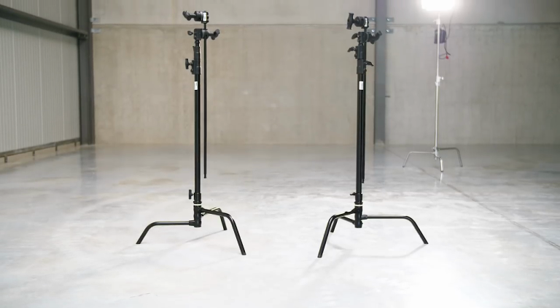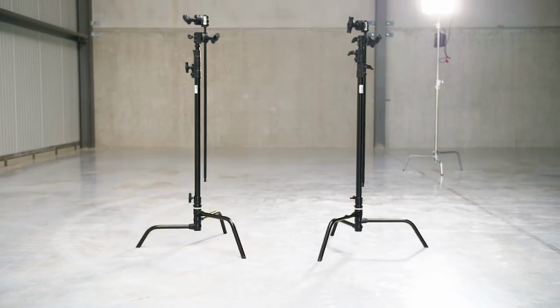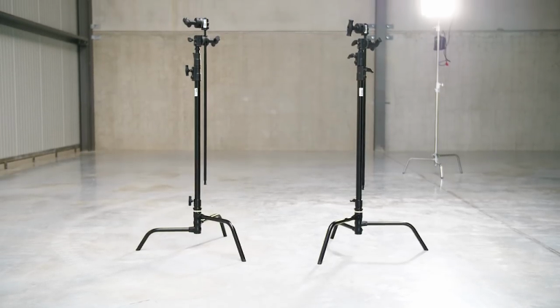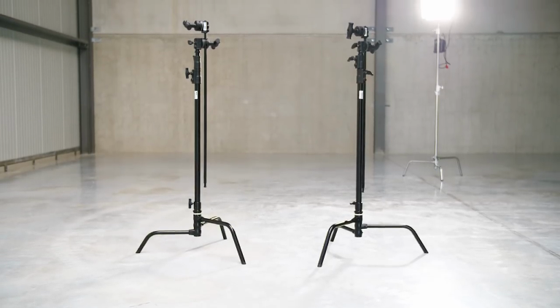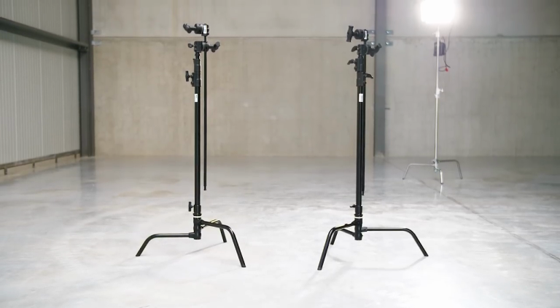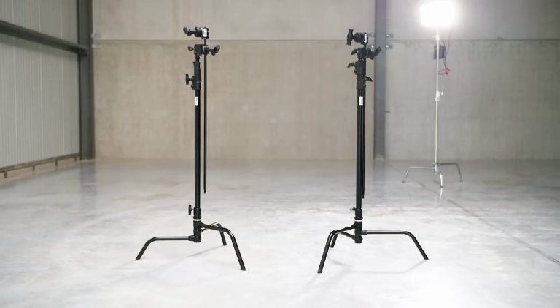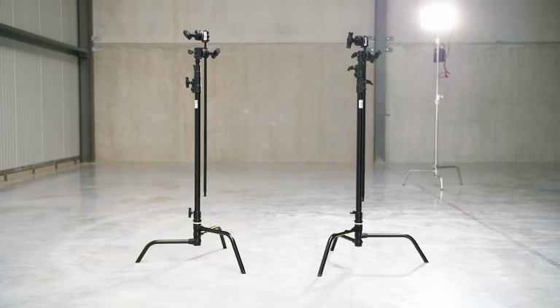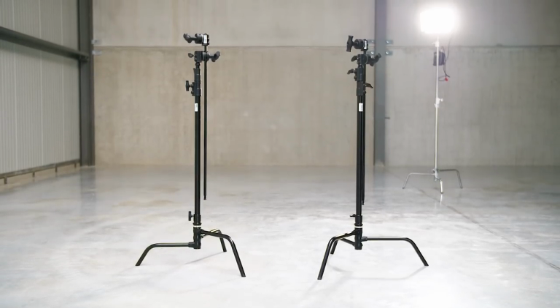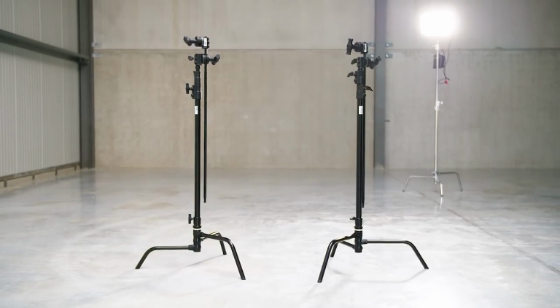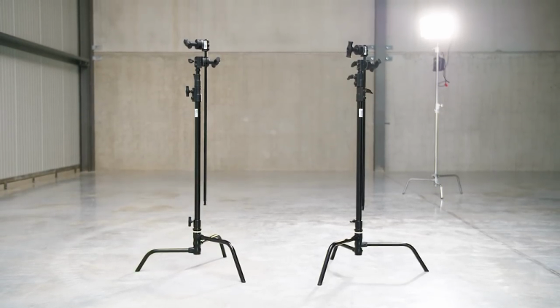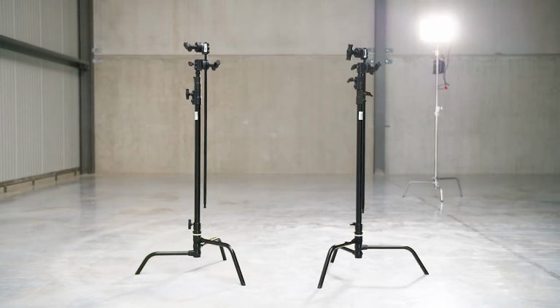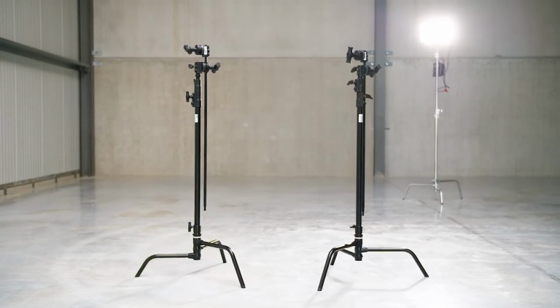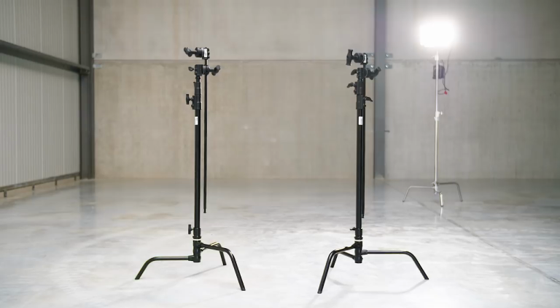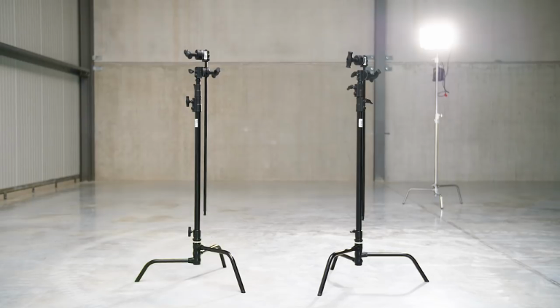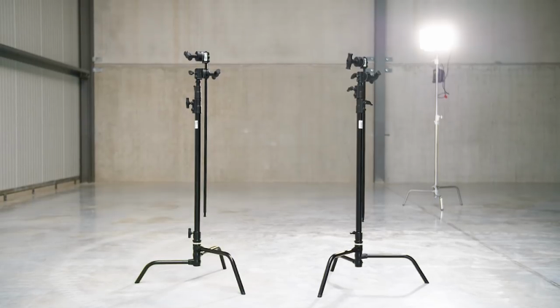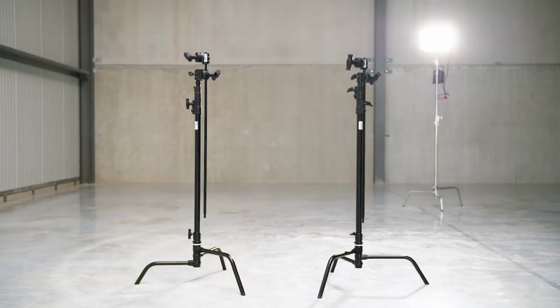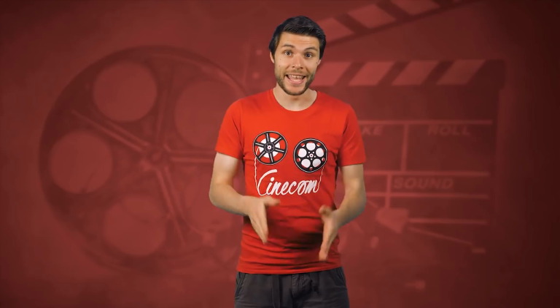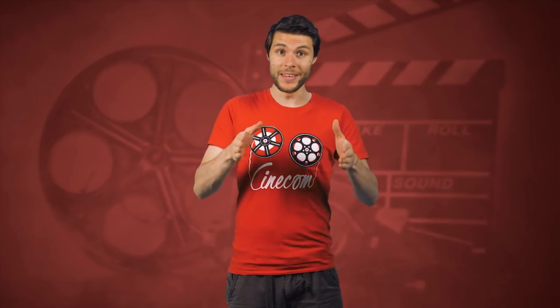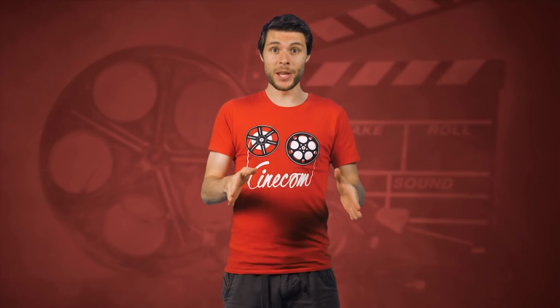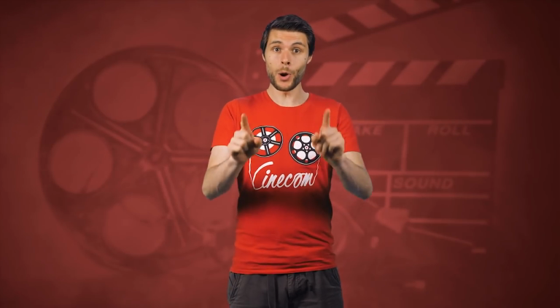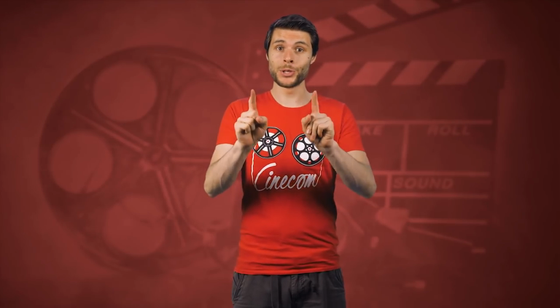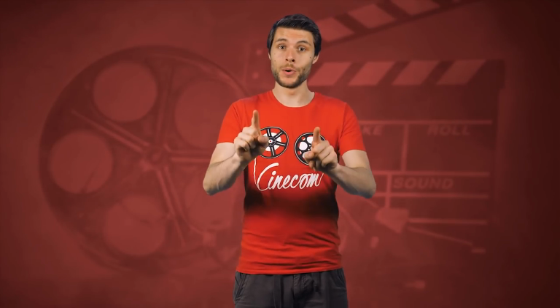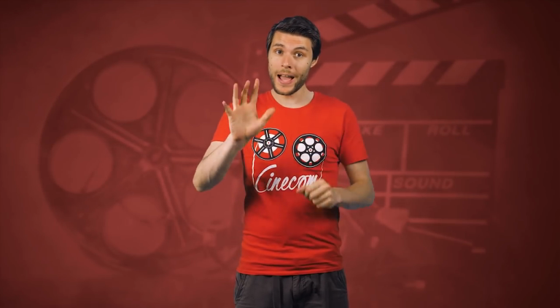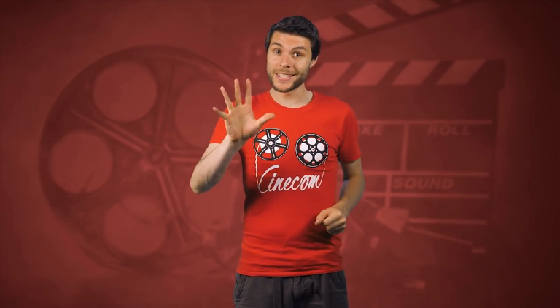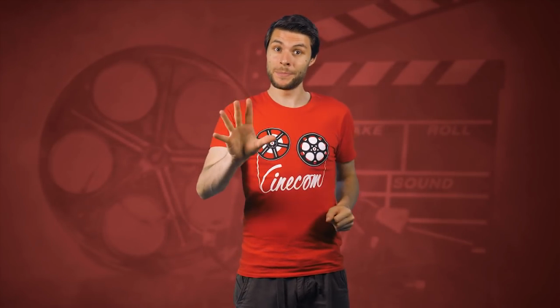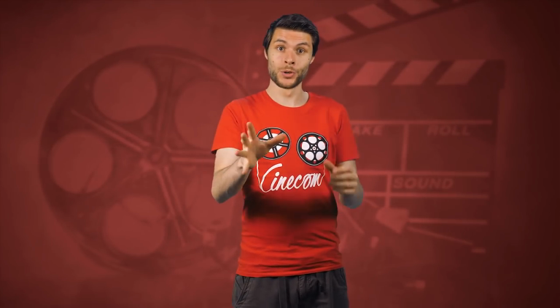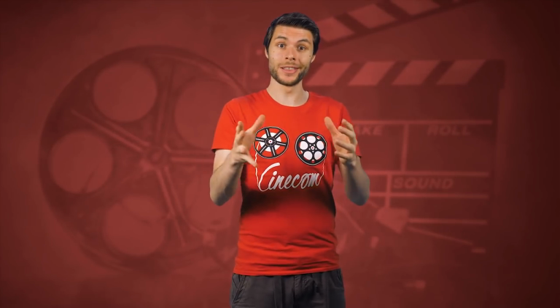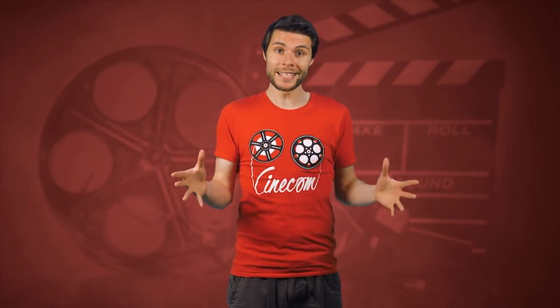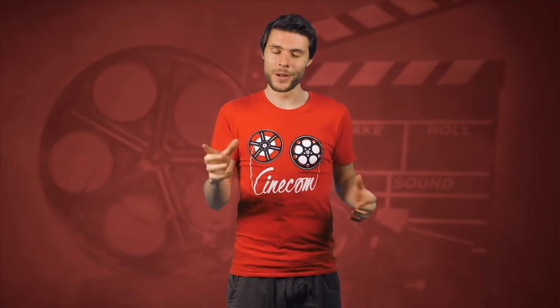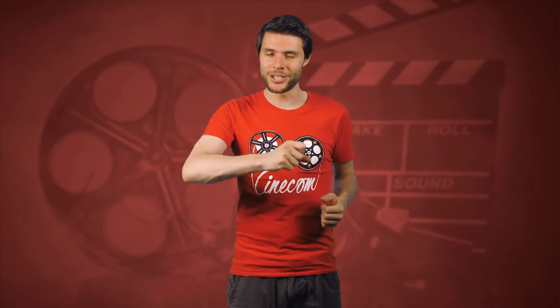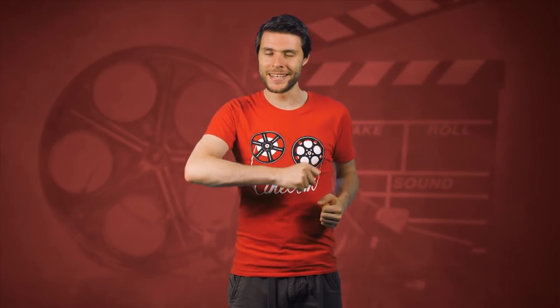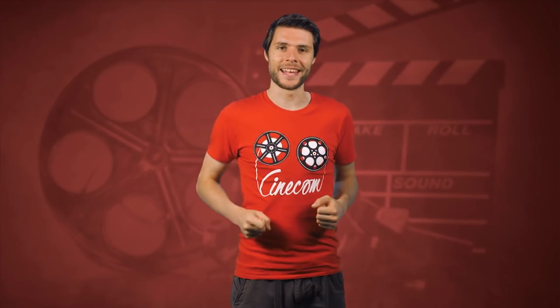This right here is a C-Stand — probably the most versatile stand there is. In this video I'm going to show you 5 setups to control light with a C-Stand.